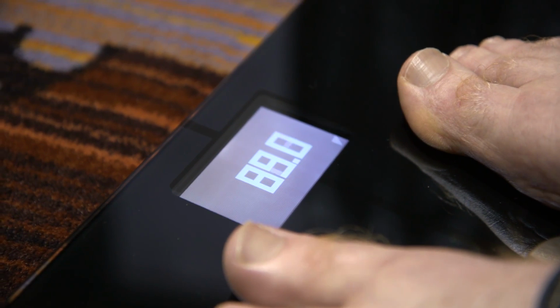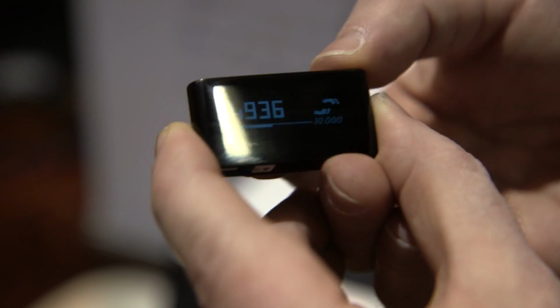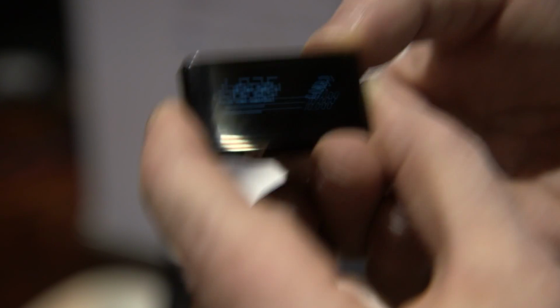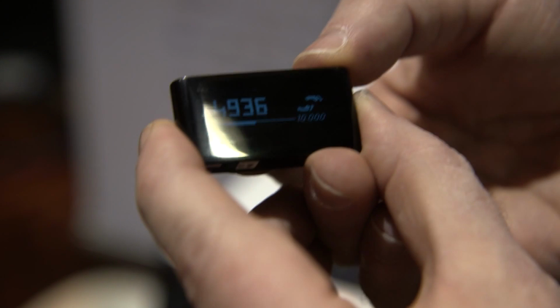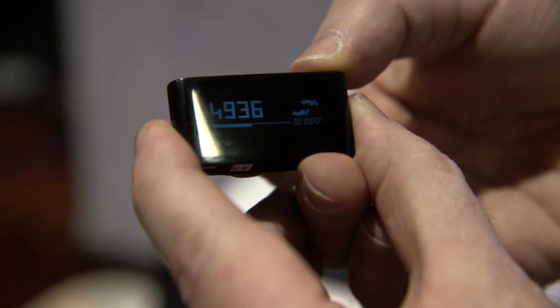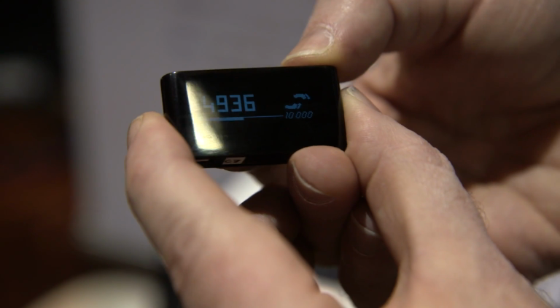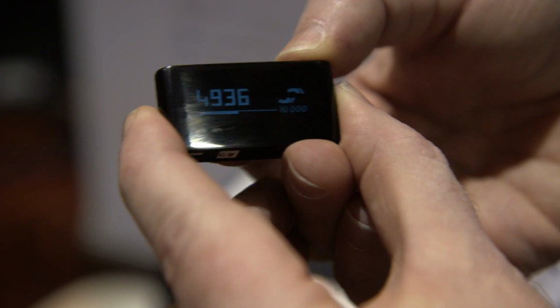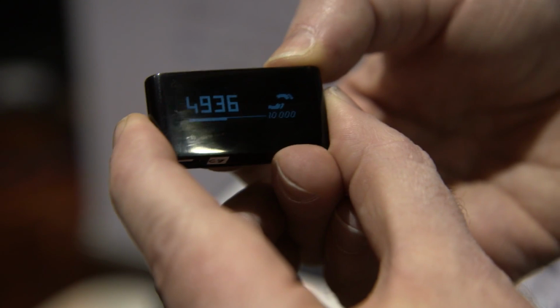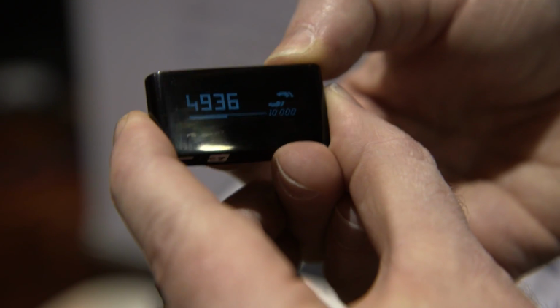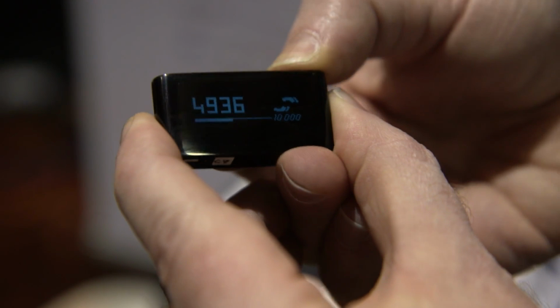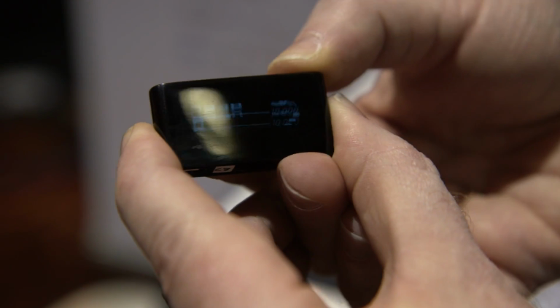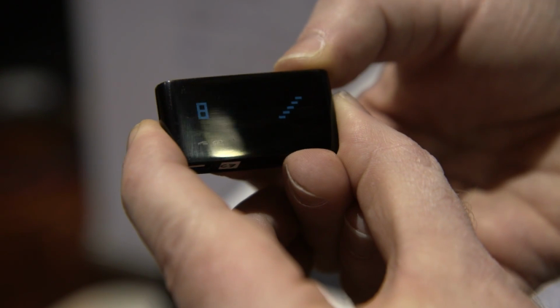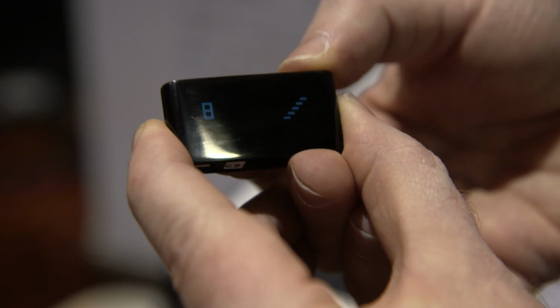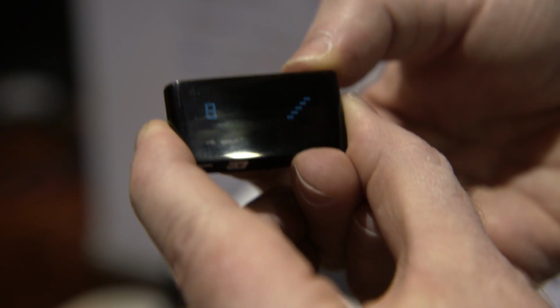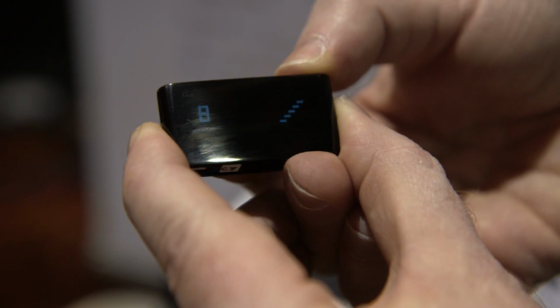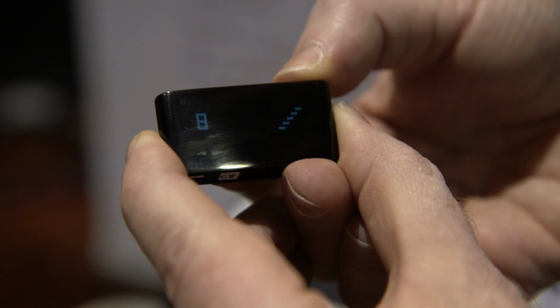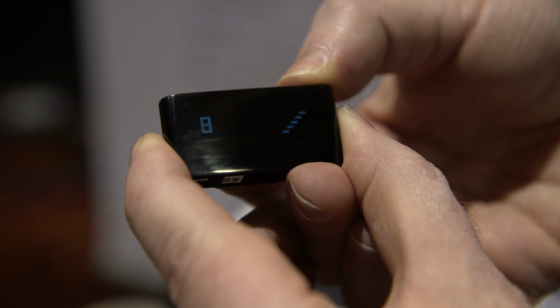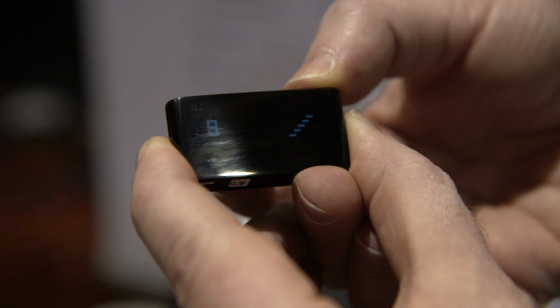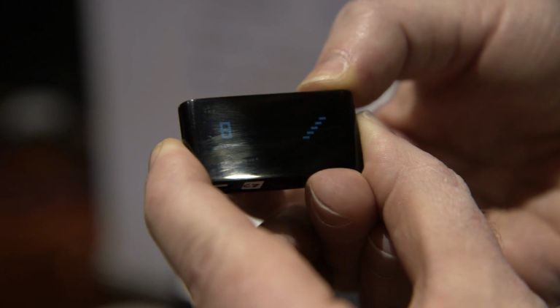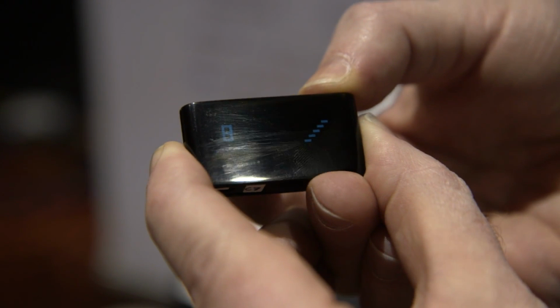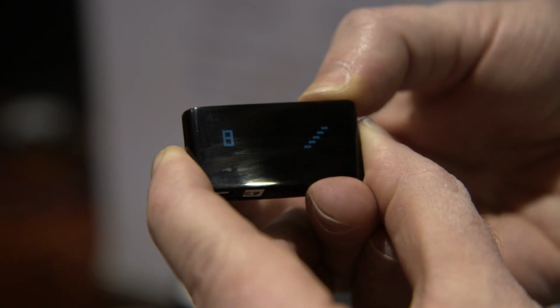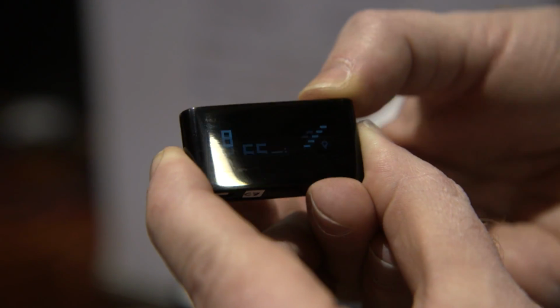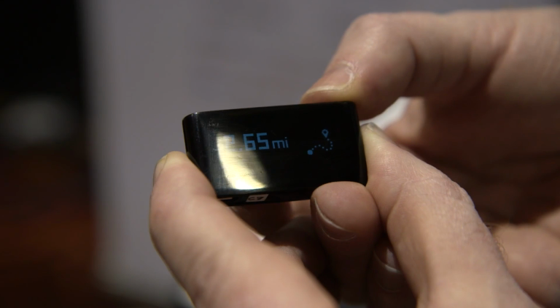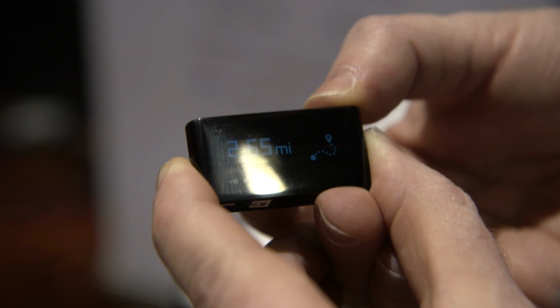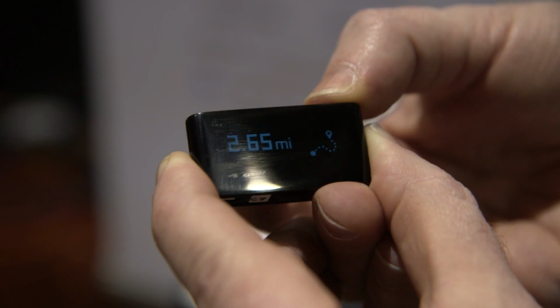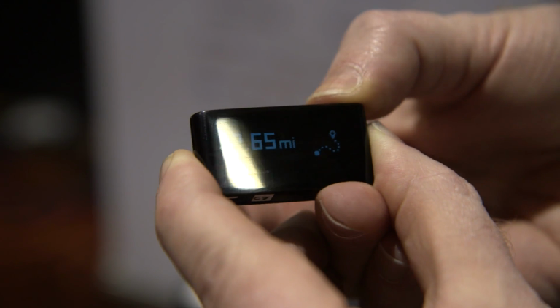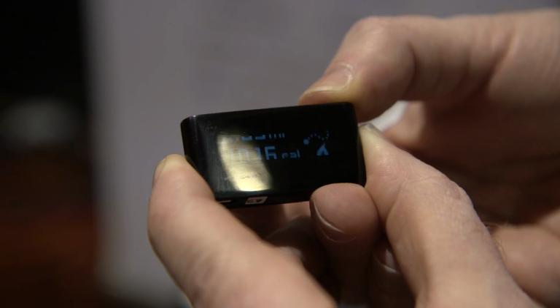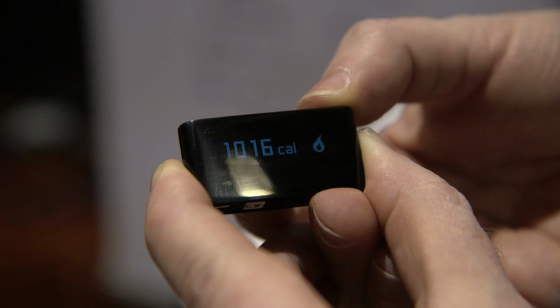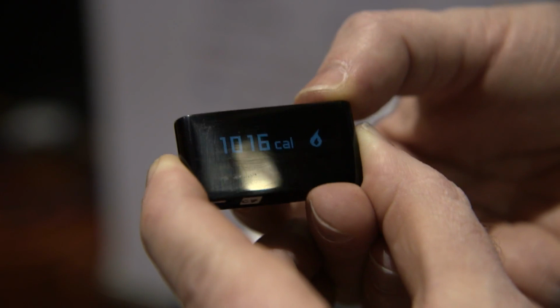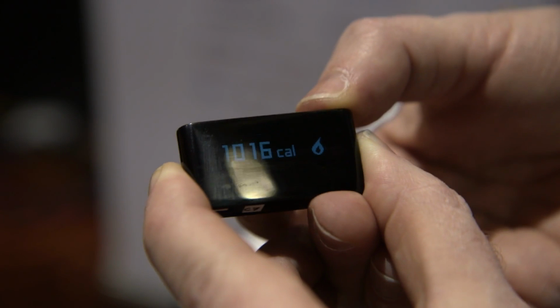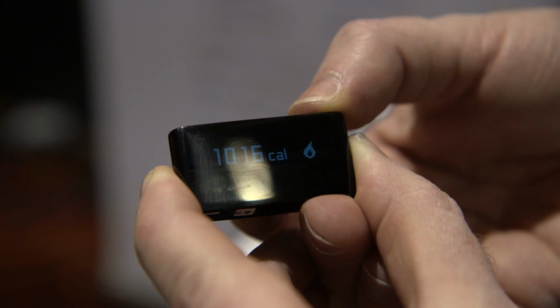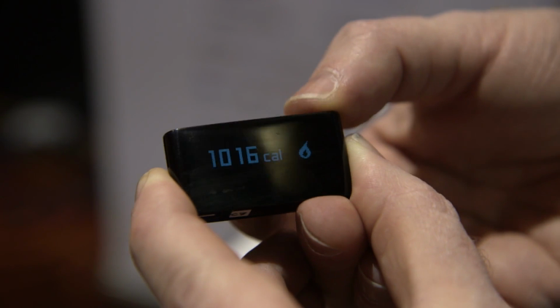It's about the size of a Fitbit One and it tracks the steps you take during the day, your altitude whether you go a couple flights of stairs or not, the total distance, and also your calories.